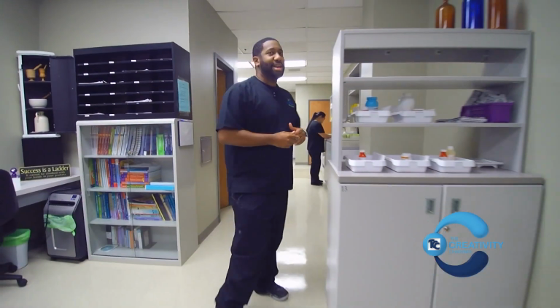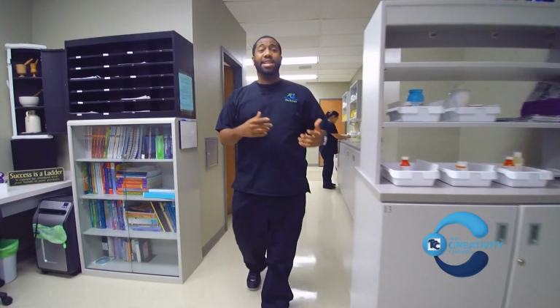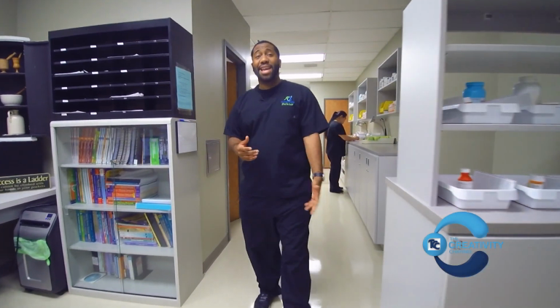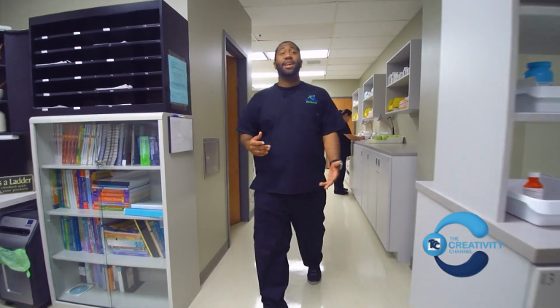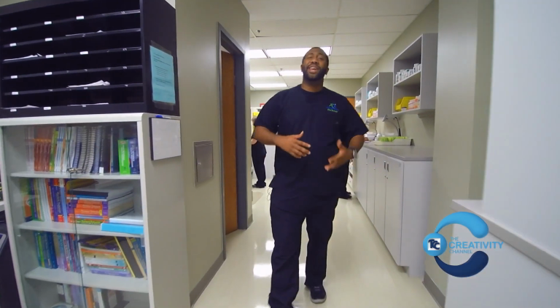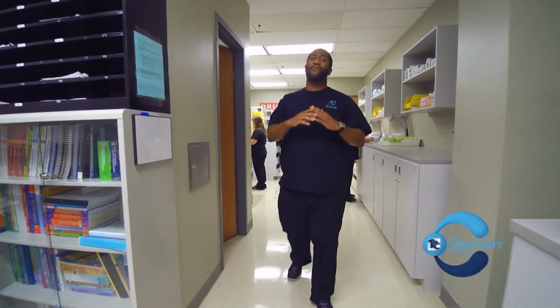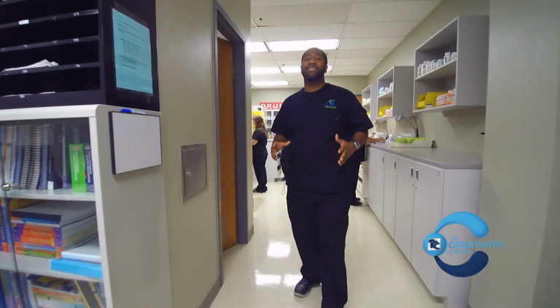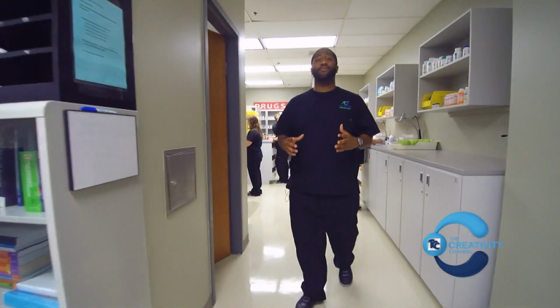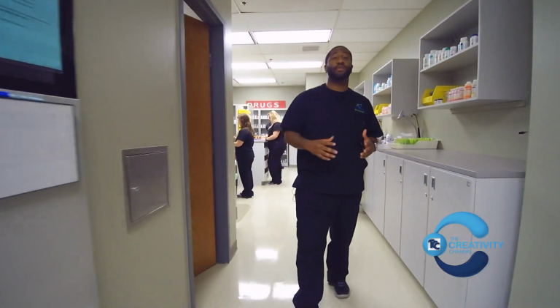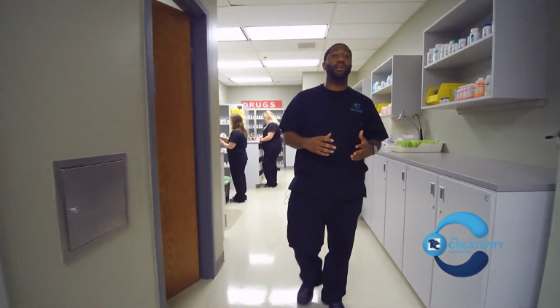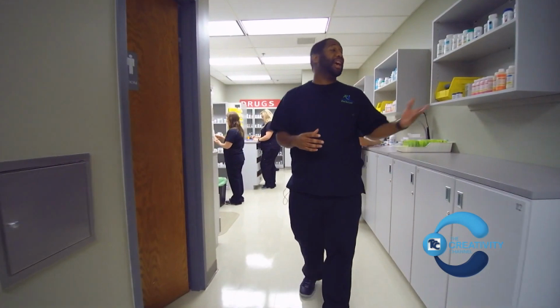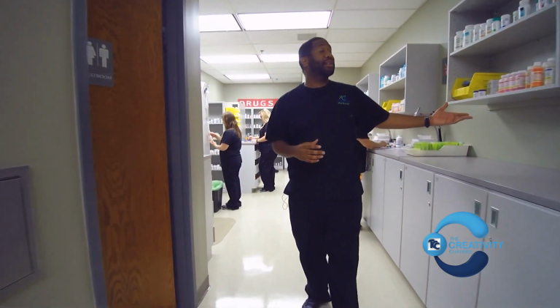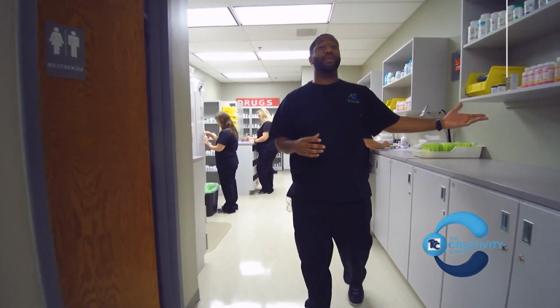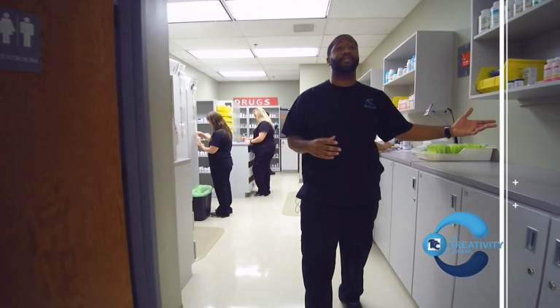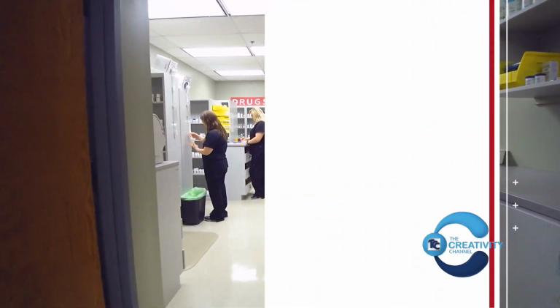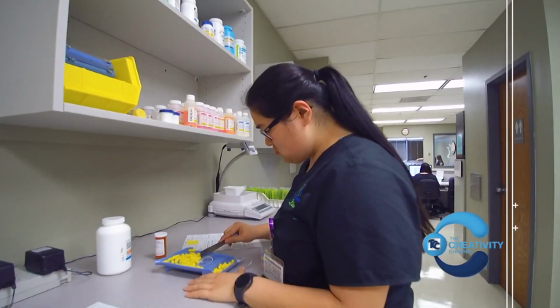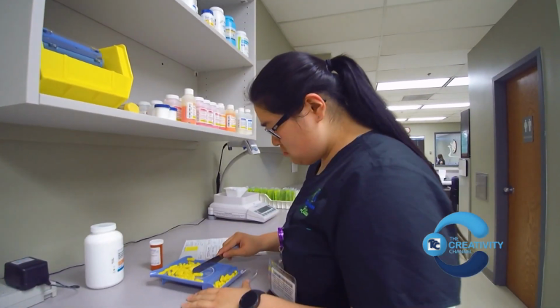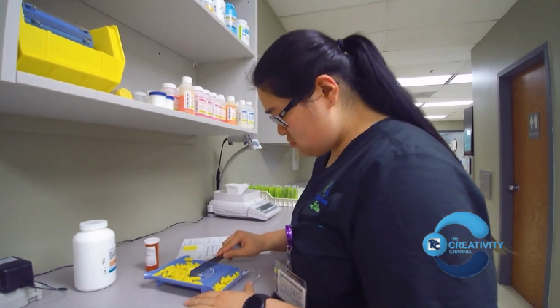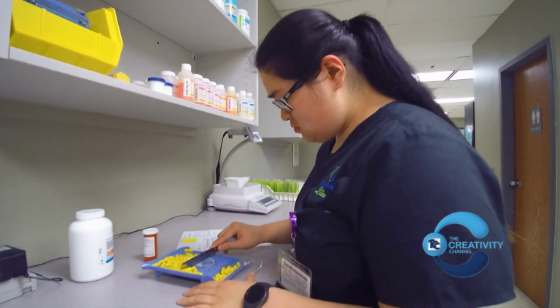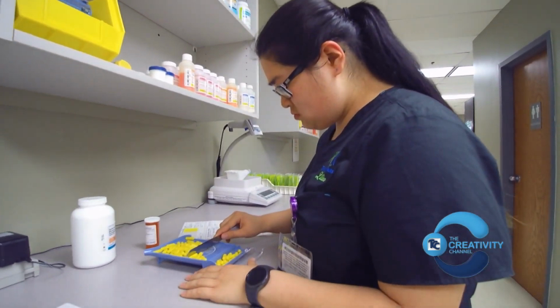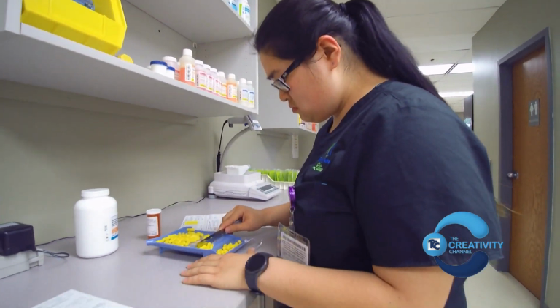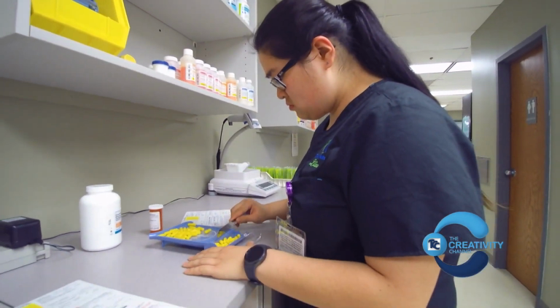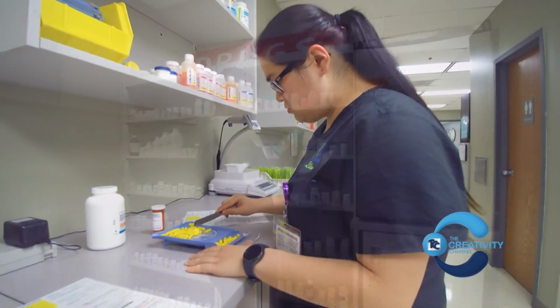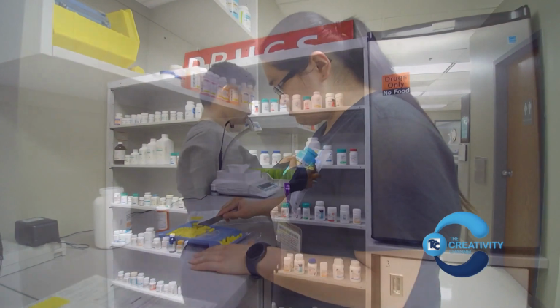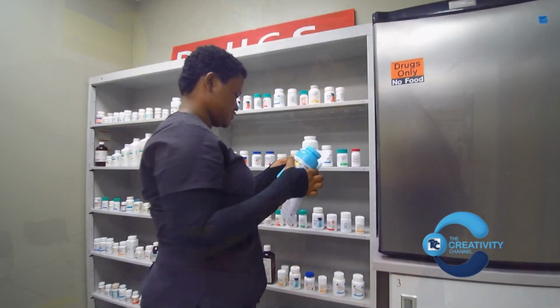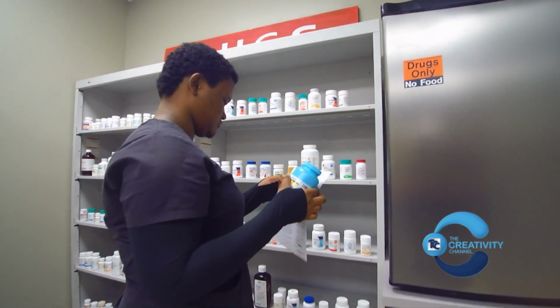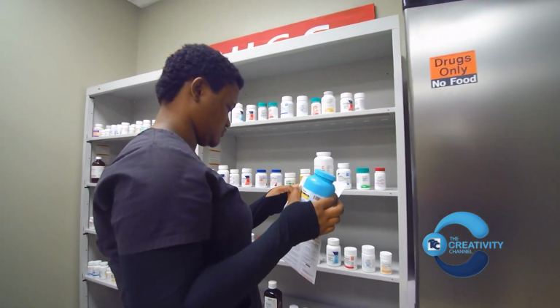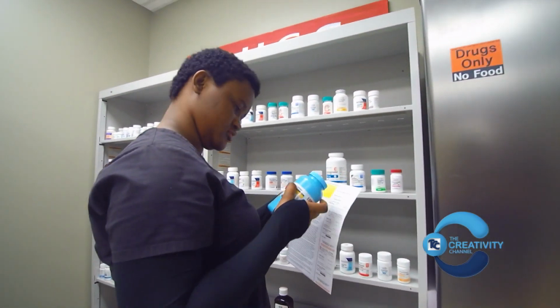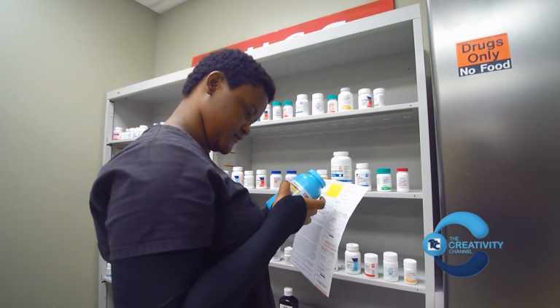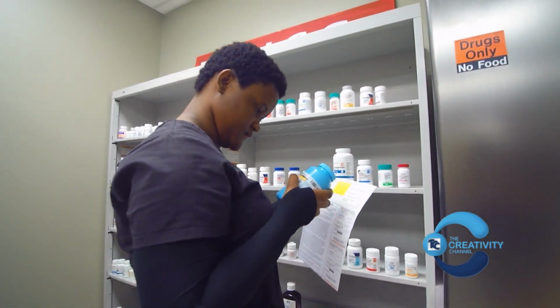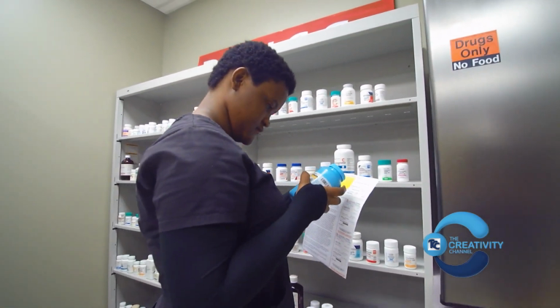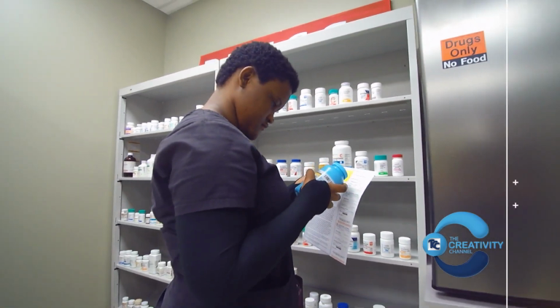In this back area here we have a variety of prescription drugs as well as suspensions. As the orders come in, the techs will take the prescription drugs off the shelves and get them ready for the customers in a timely manner.